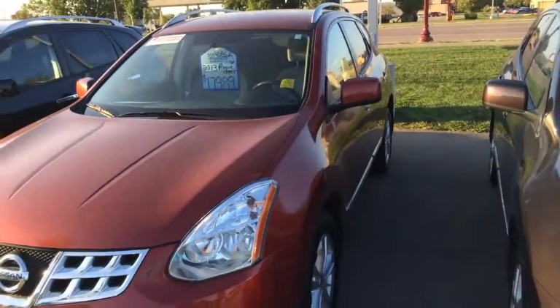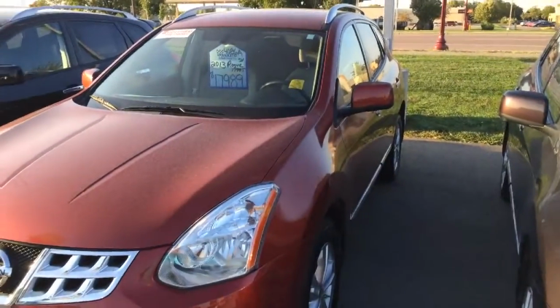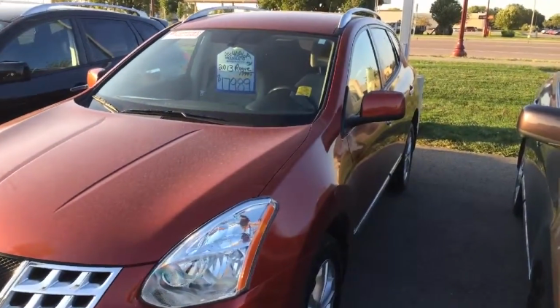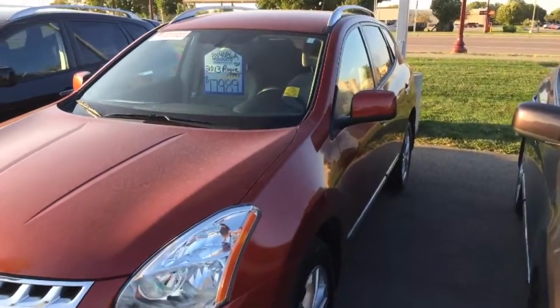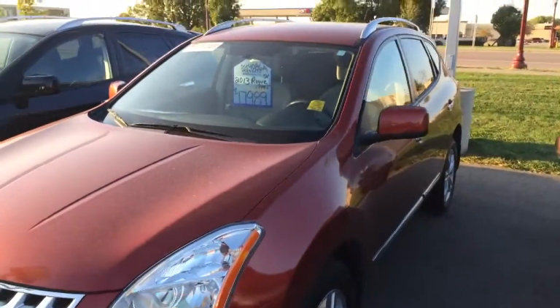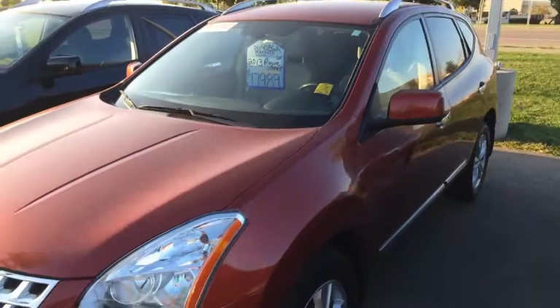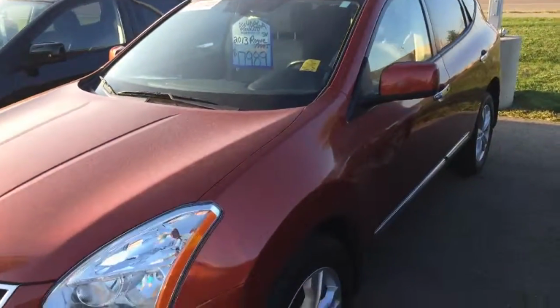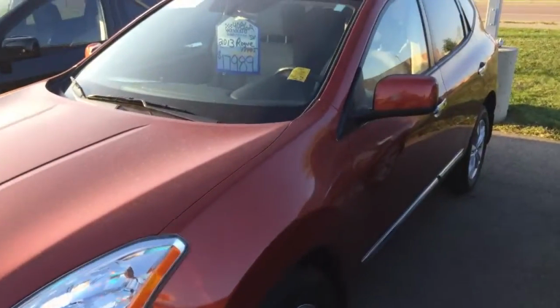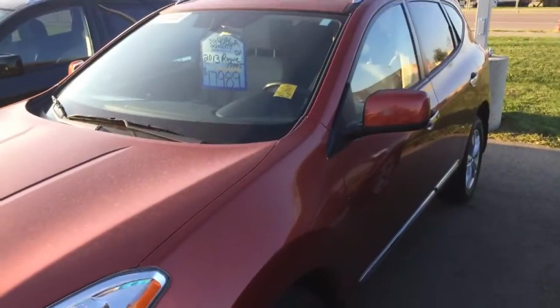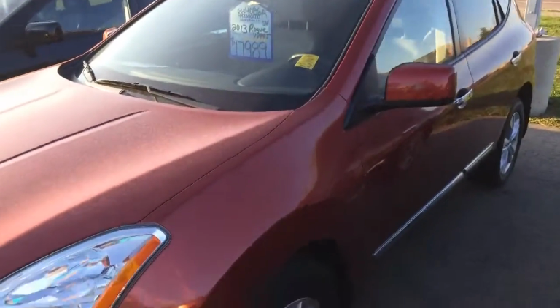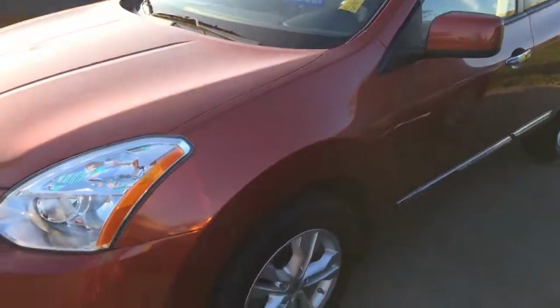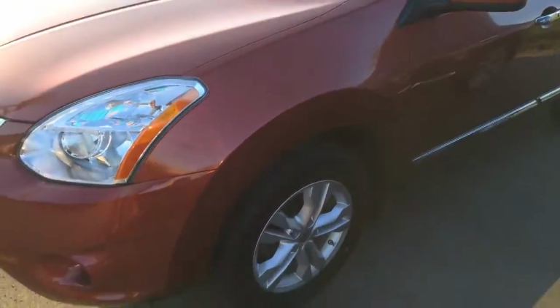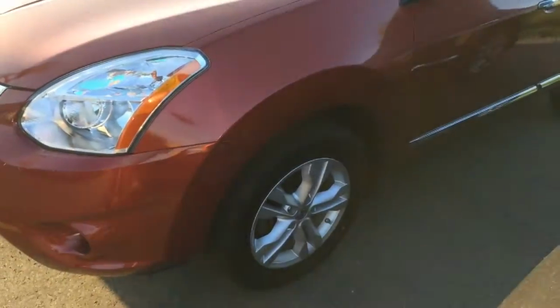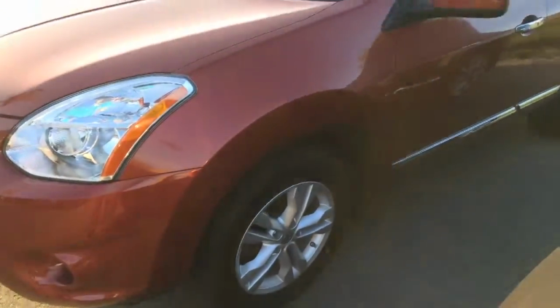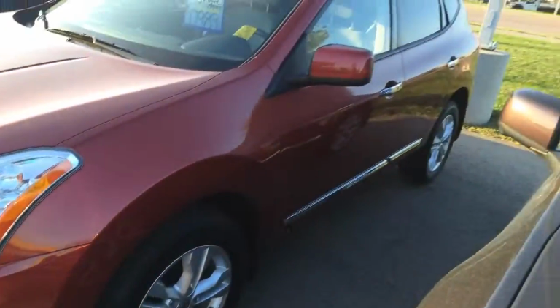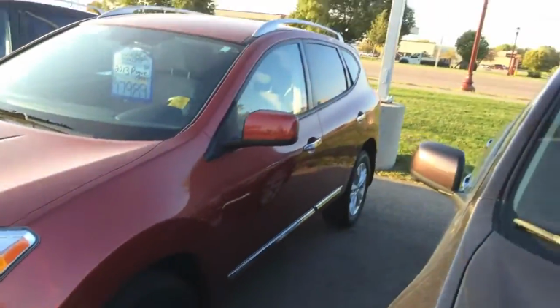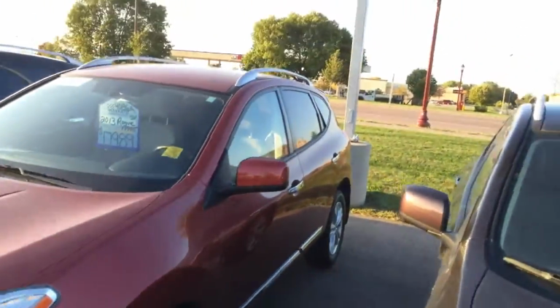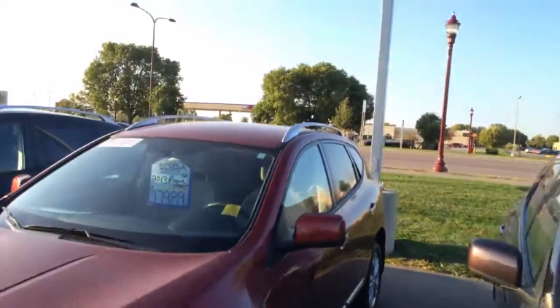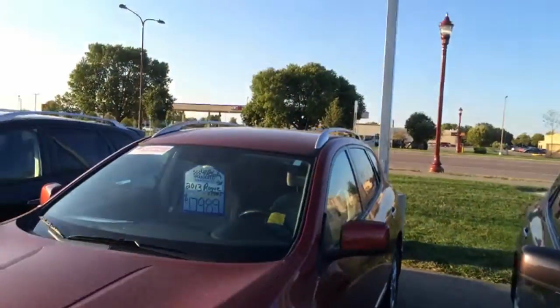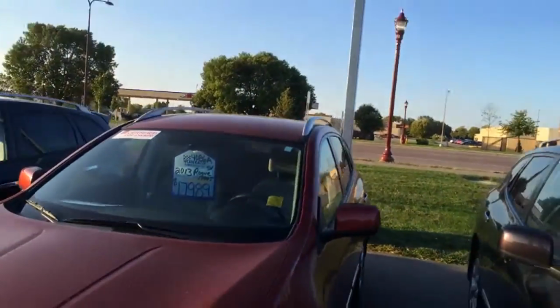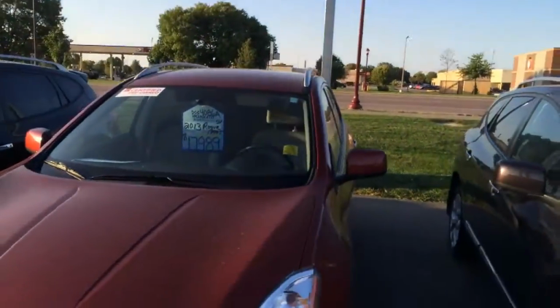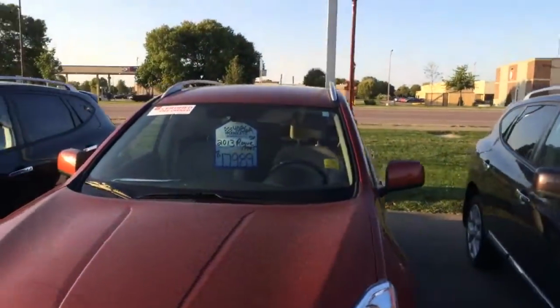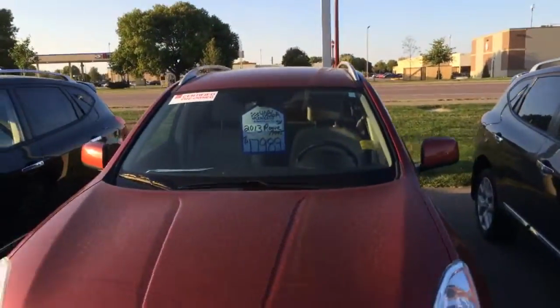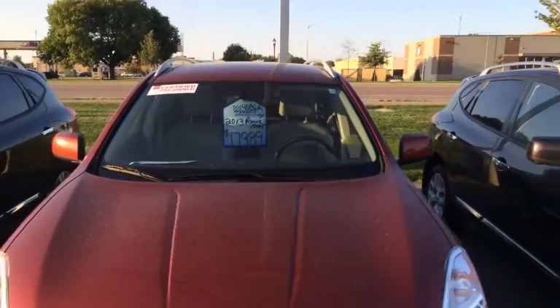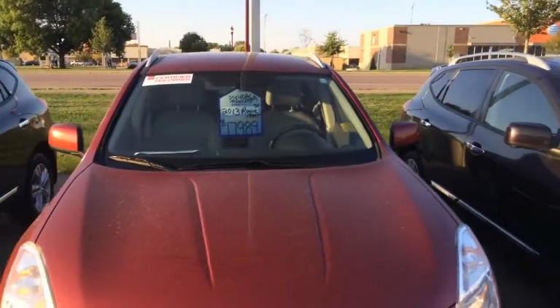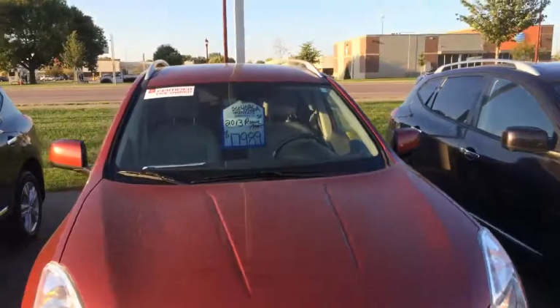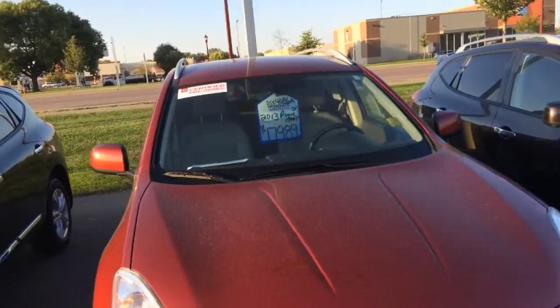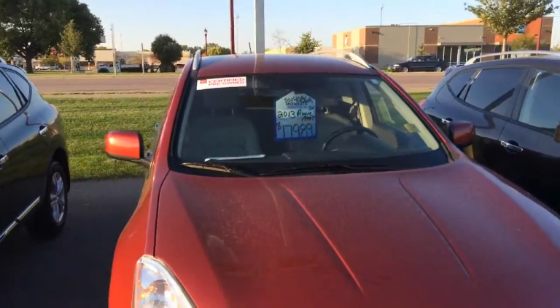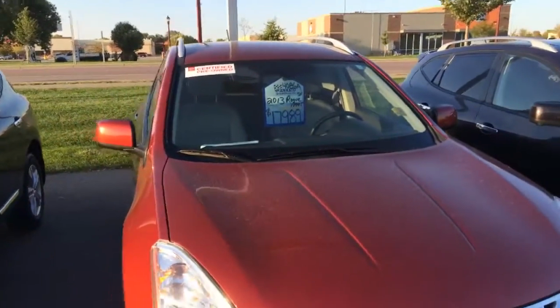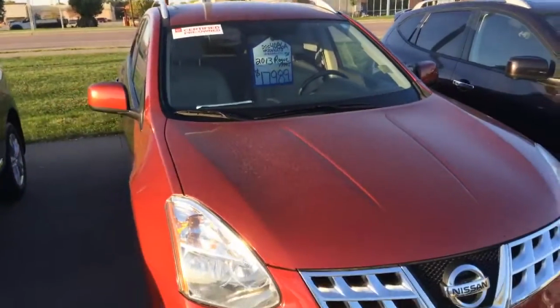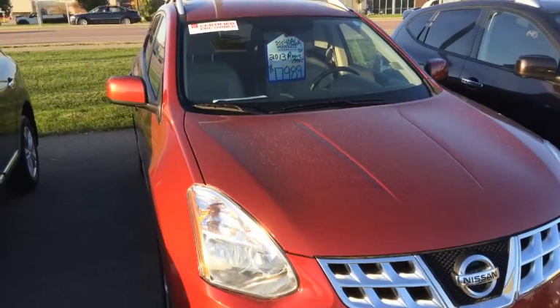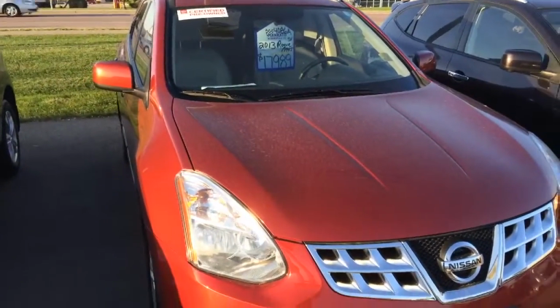Another 2013 SV — this one has 32,000 miles on it. Again the alloys, the chrome, but not the sunroof or the fog lights. This is a cloth interior, certified pre-owned Nissan at $17,989.